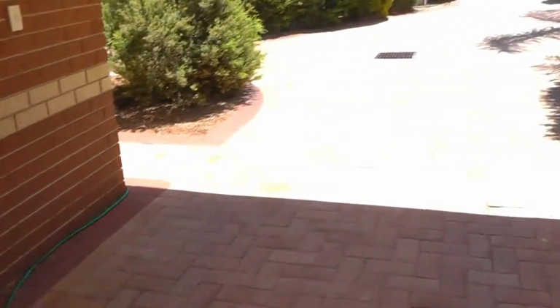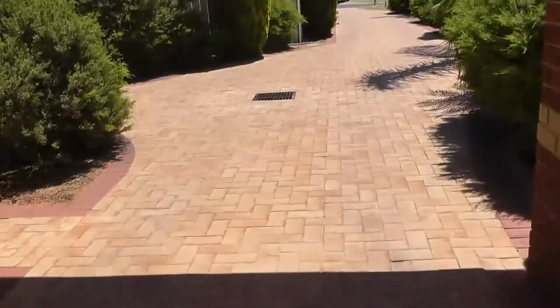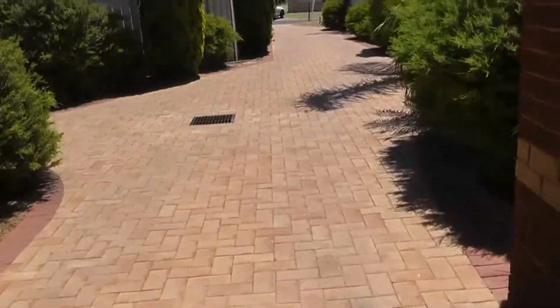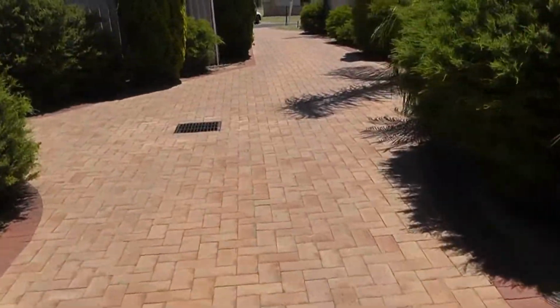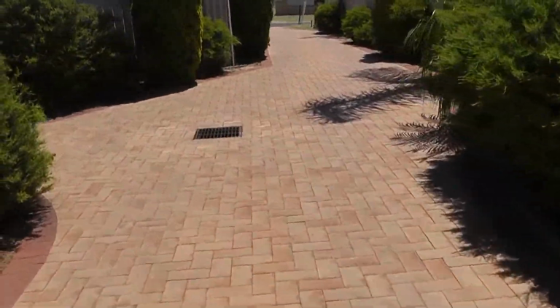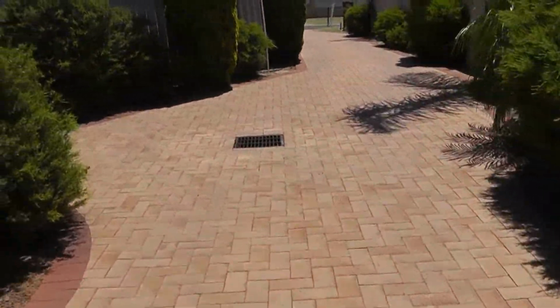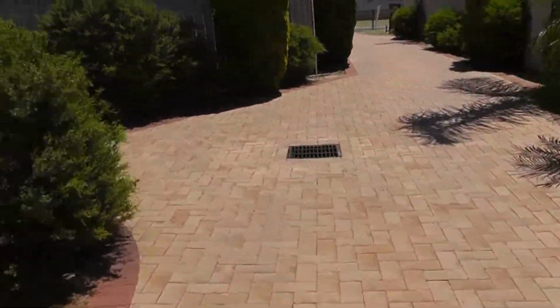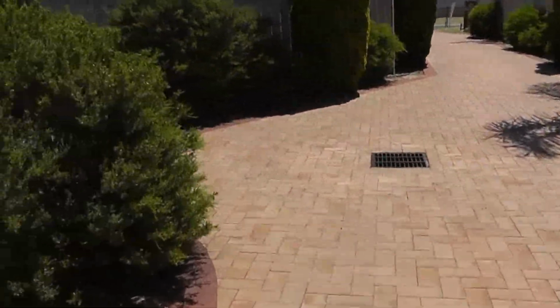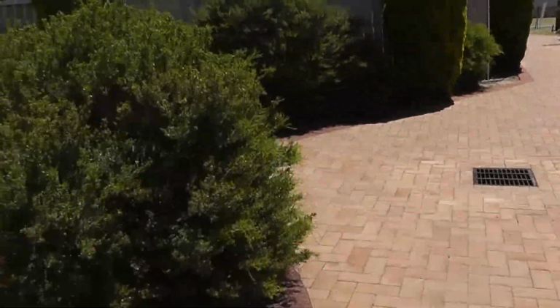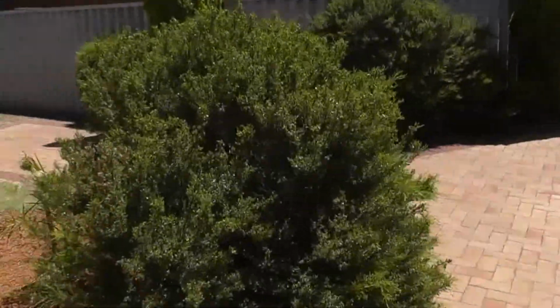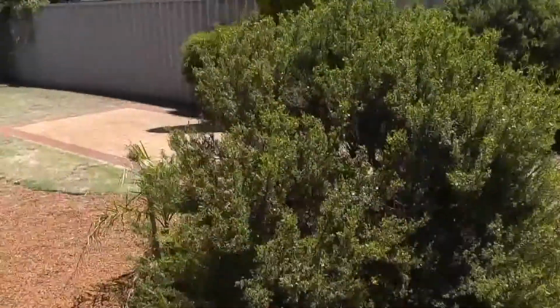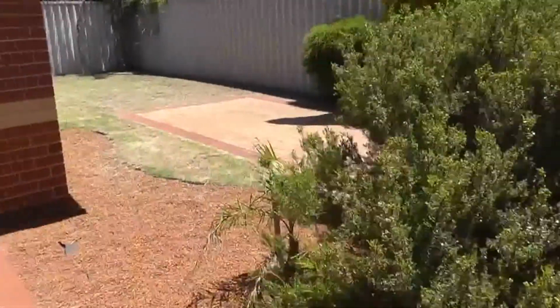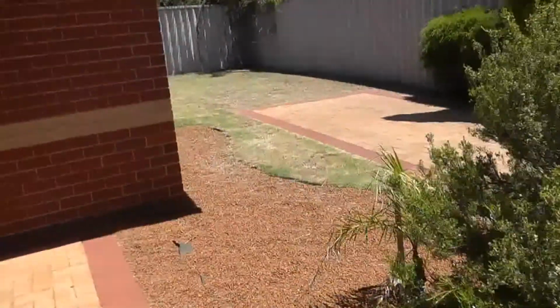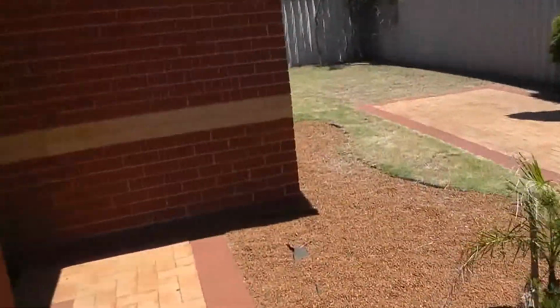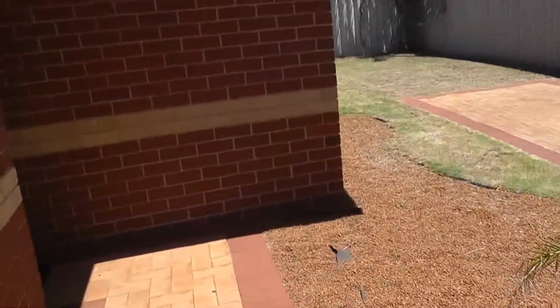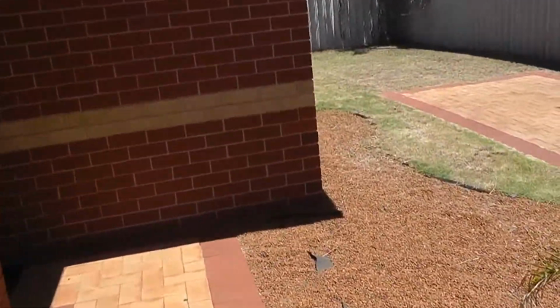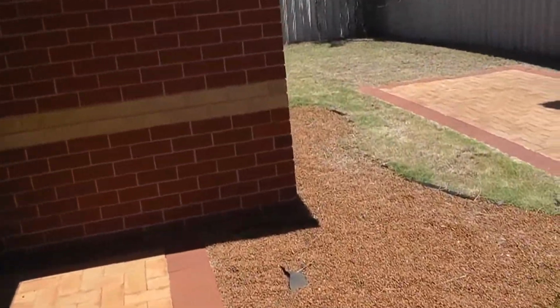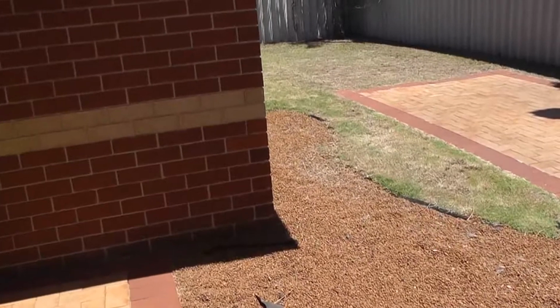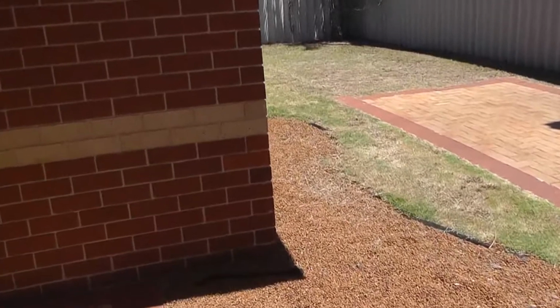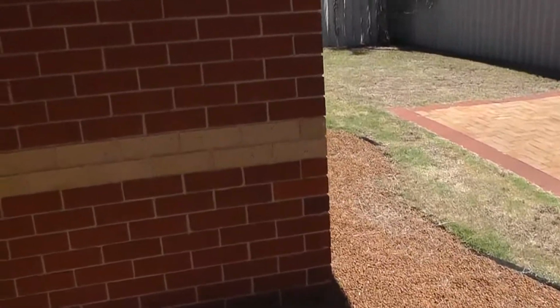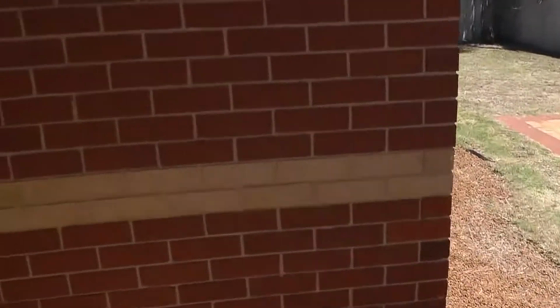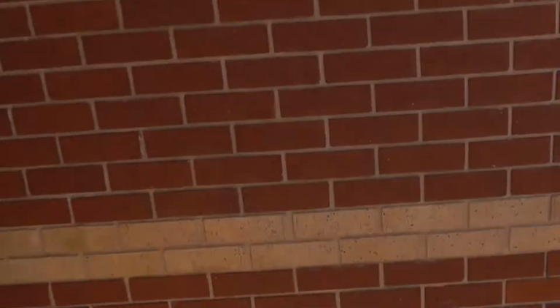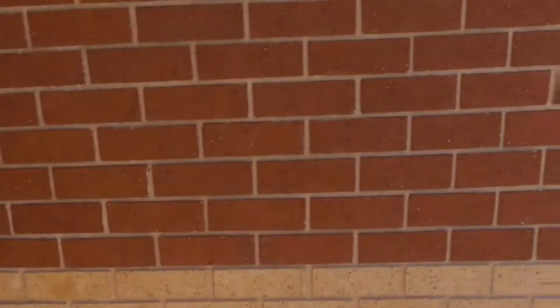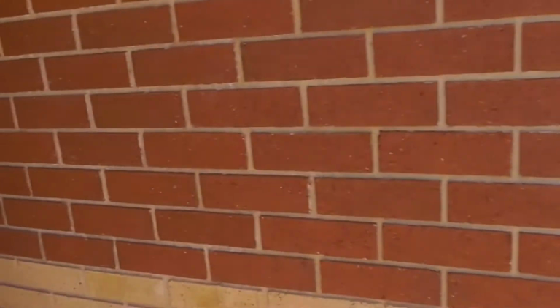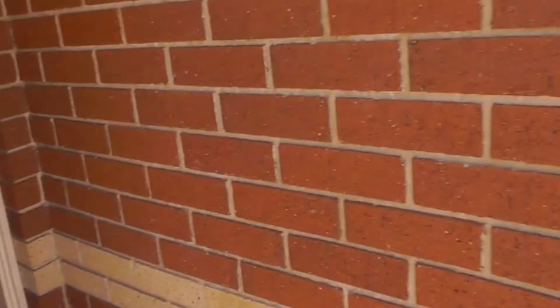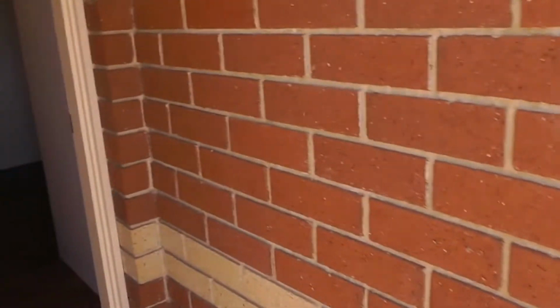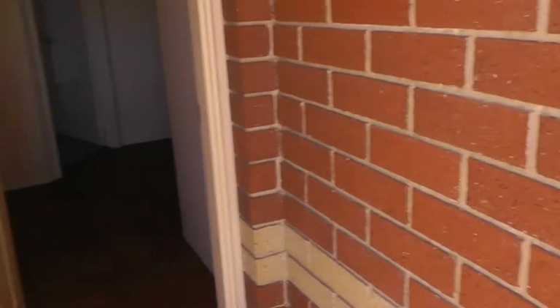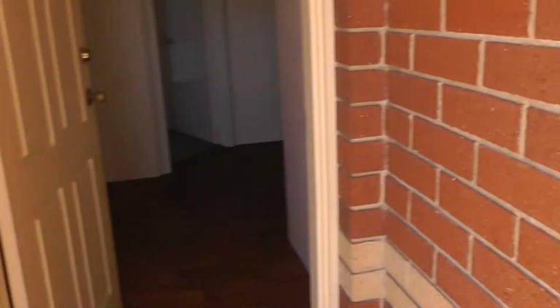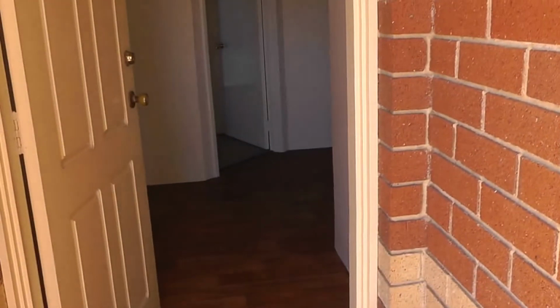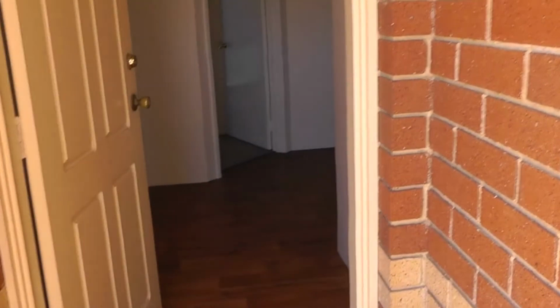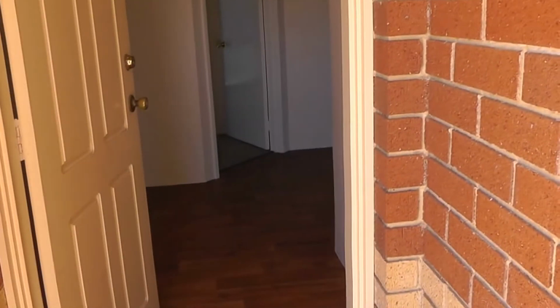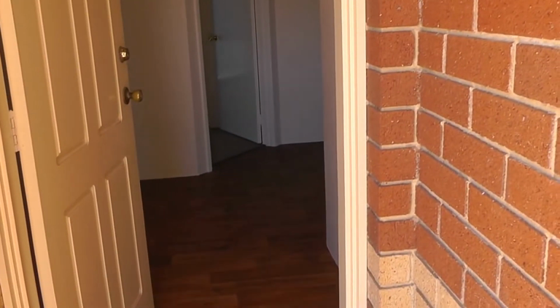This area of Bunbury is very sought after. There's not many spots that you can actually walk to the beach, and this has definitely been one of them. We'll step into the property here.